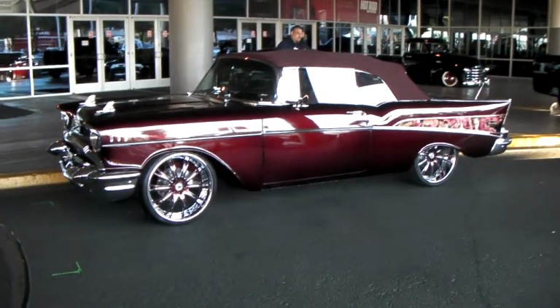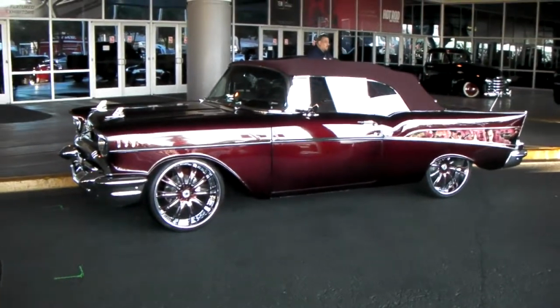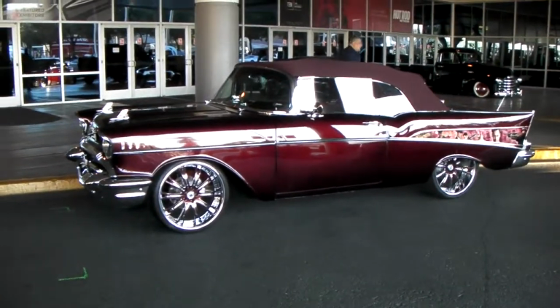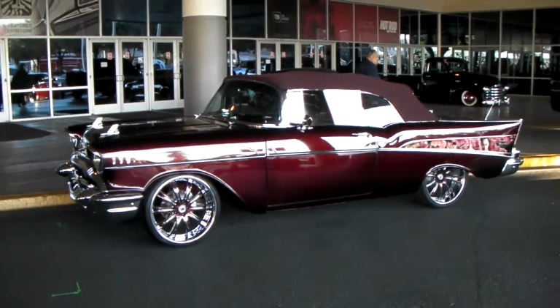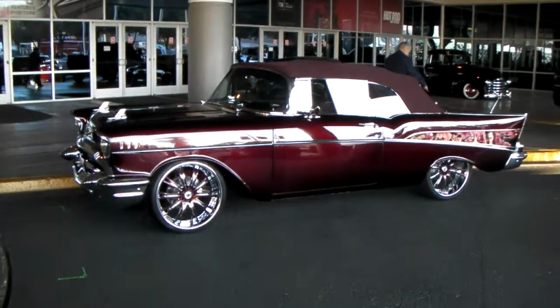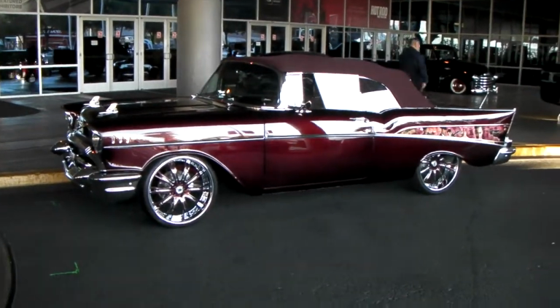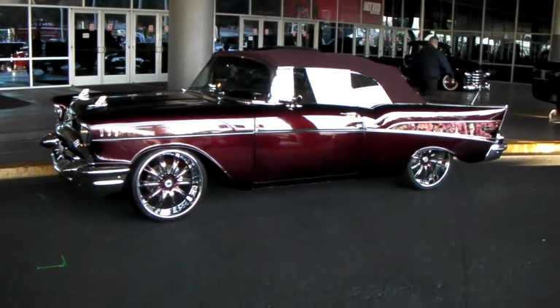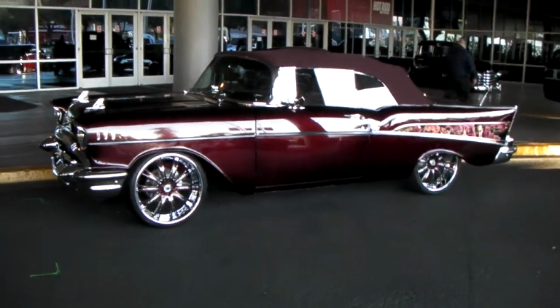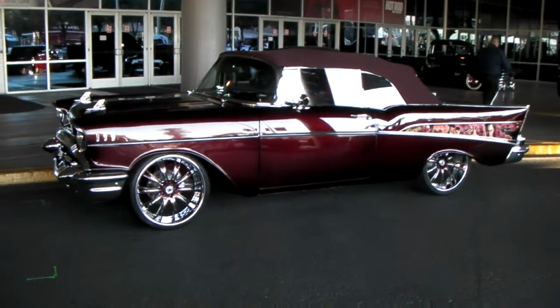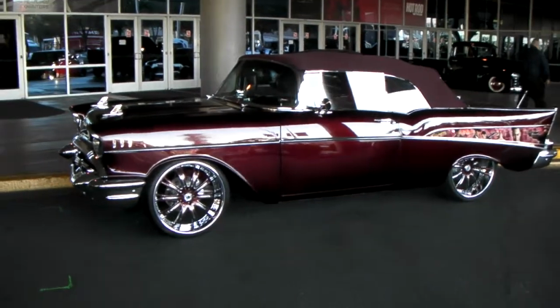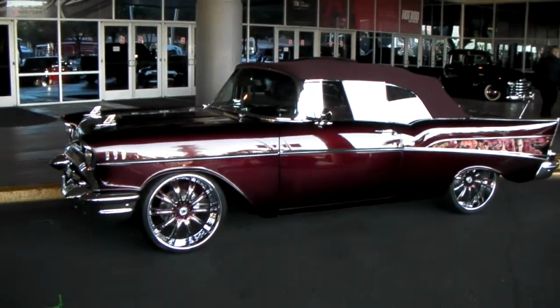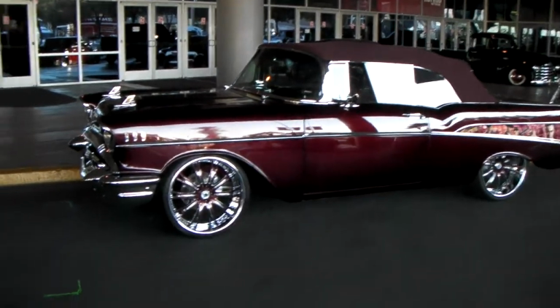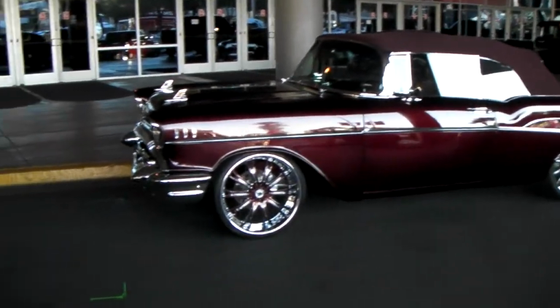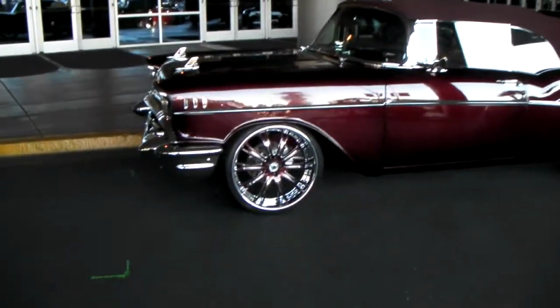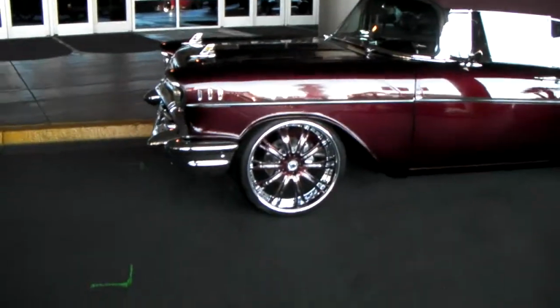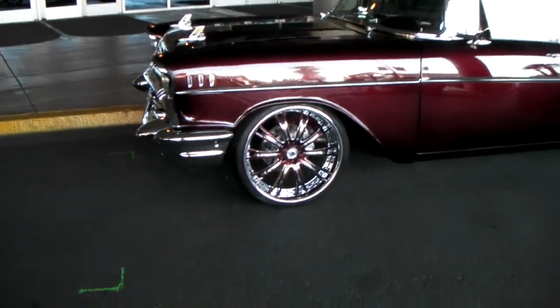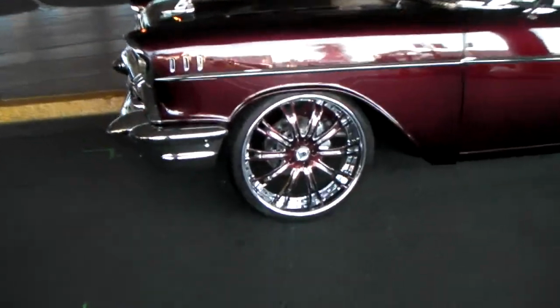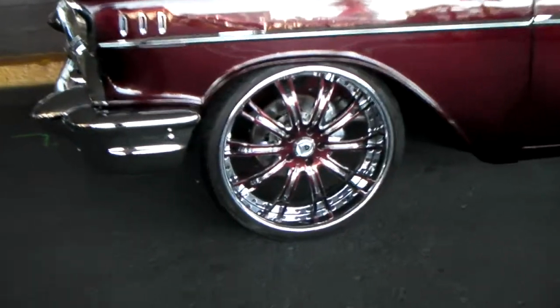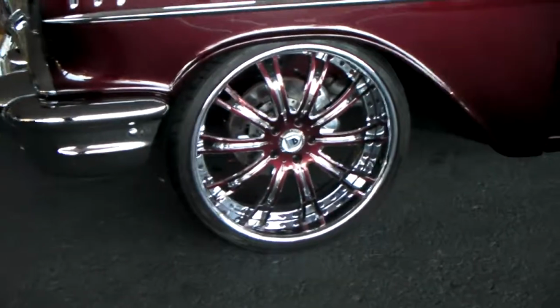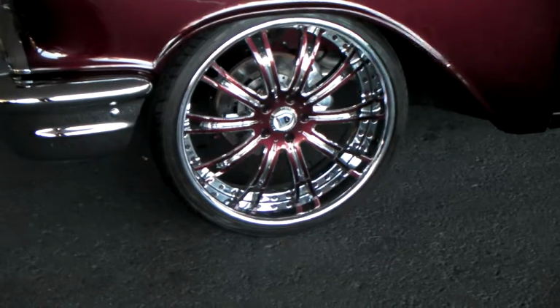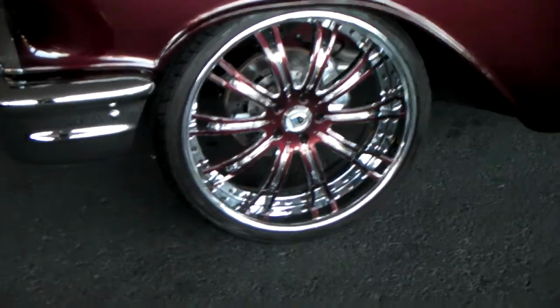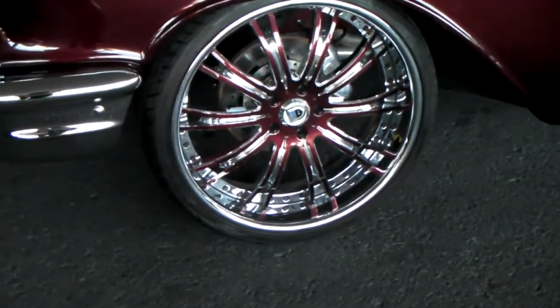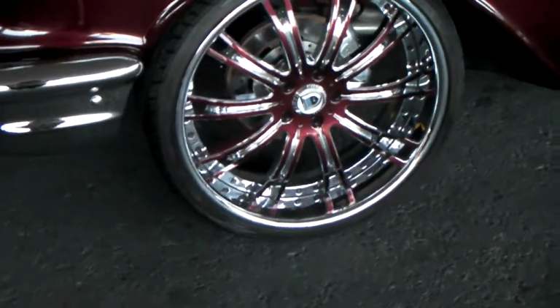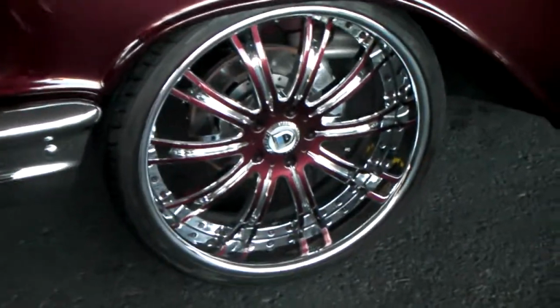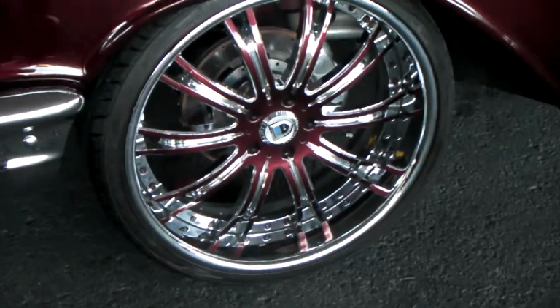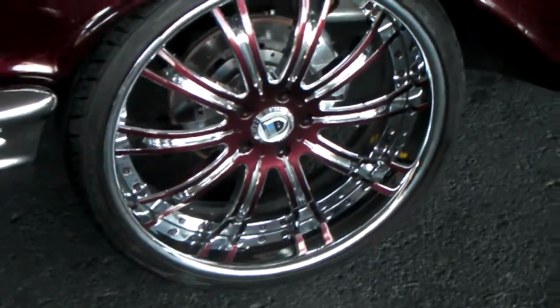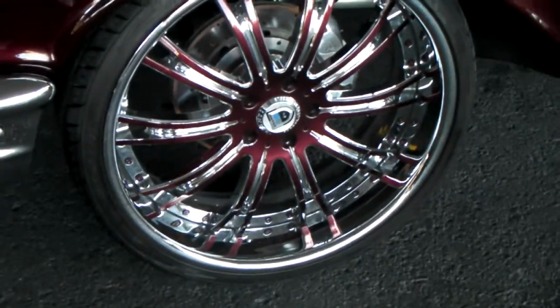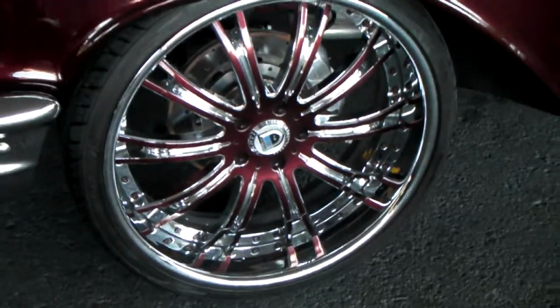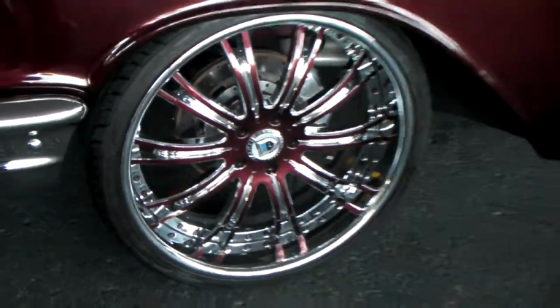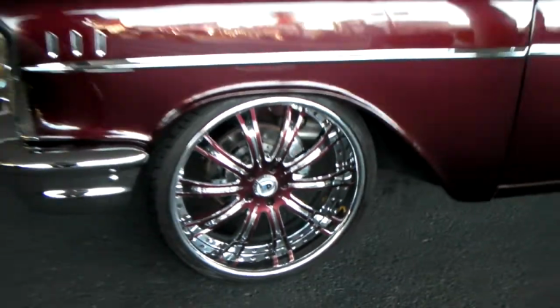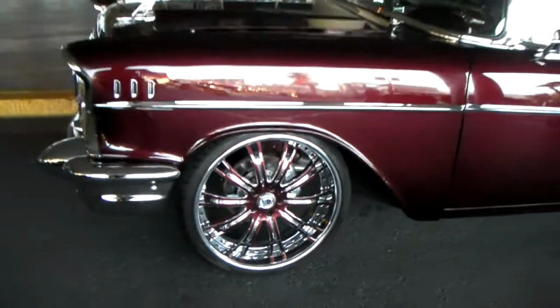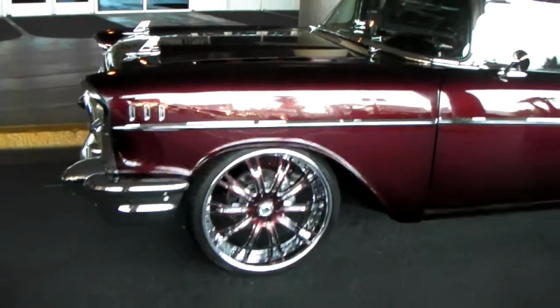This is your boy KB from Dozen Tires TV, and right now we're looking at a beautiful Chevy Belair. Got some Asante's on the AF series with the lip. You can find these online at DozenTires.com, and we do all your custom paintings, so feel free to call us for any painted rubber wheel.